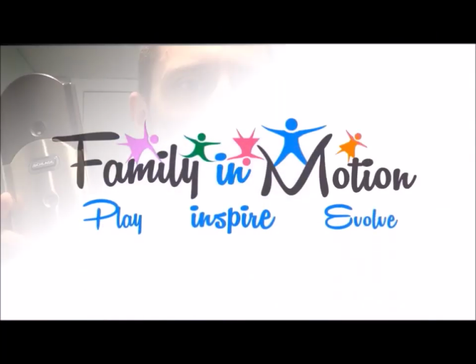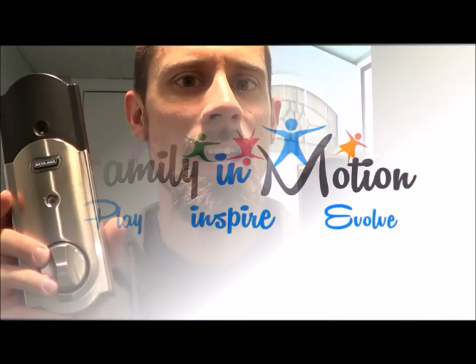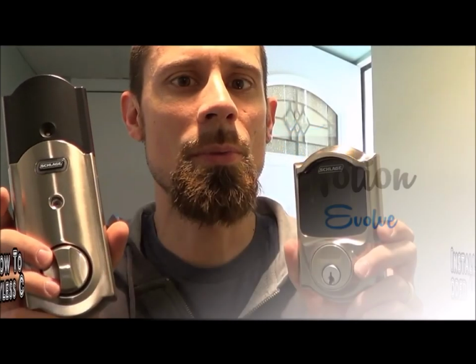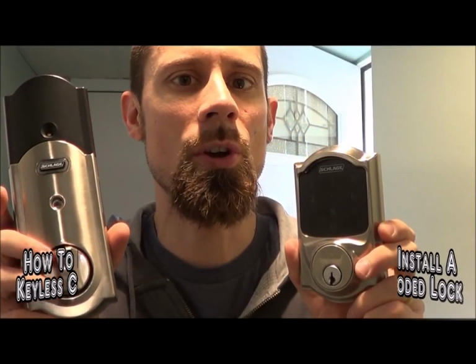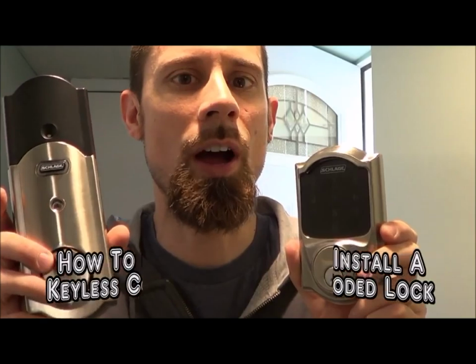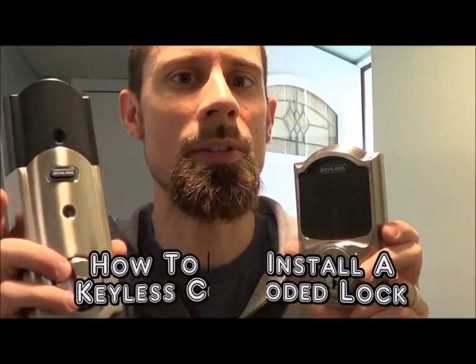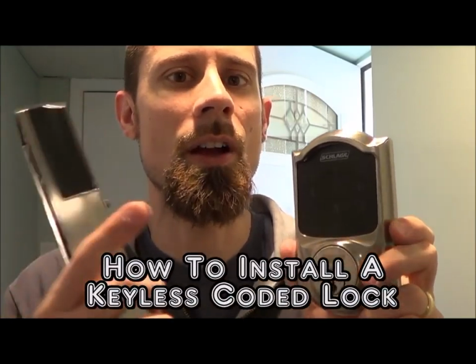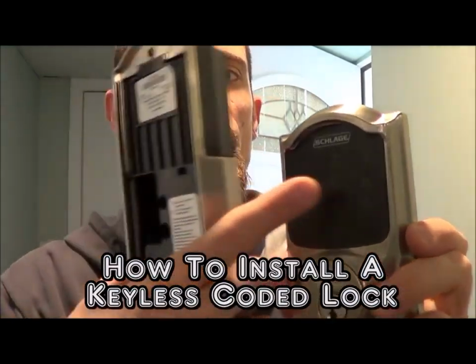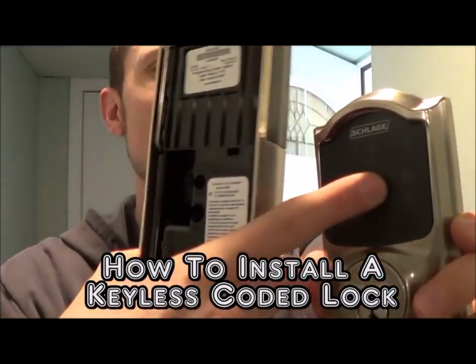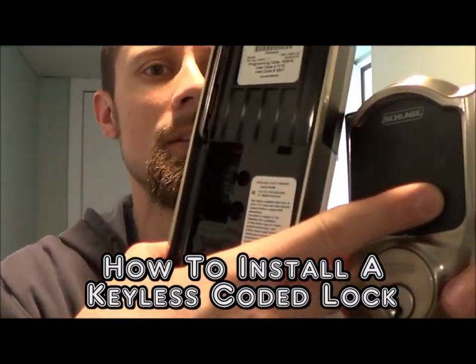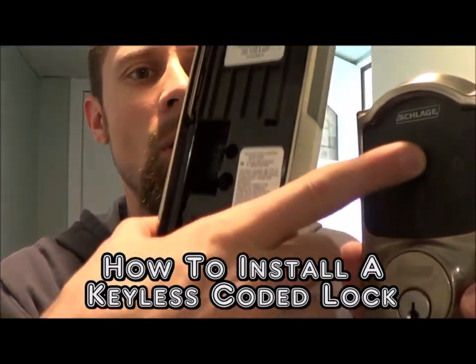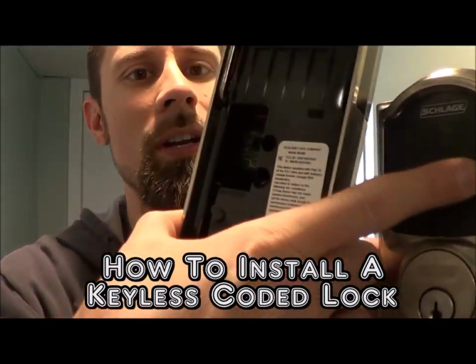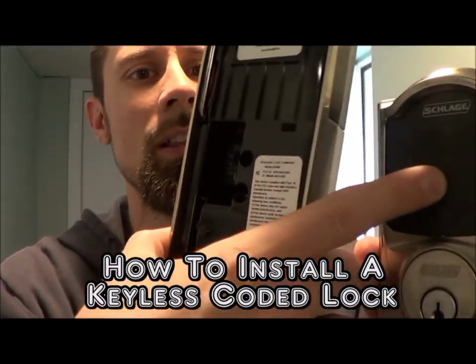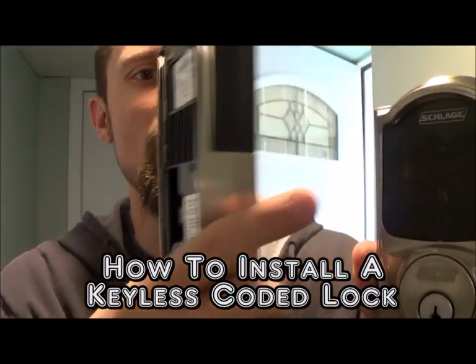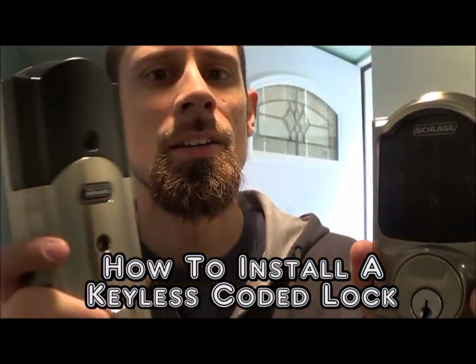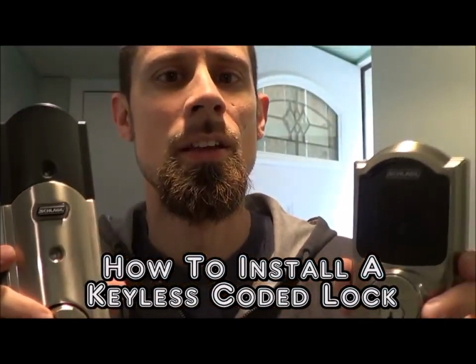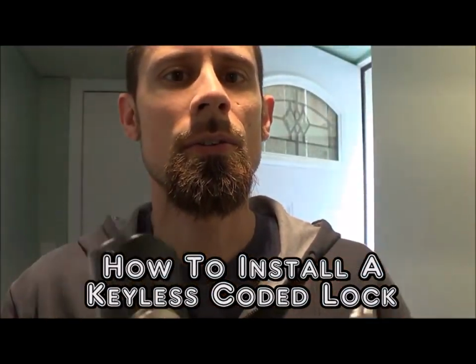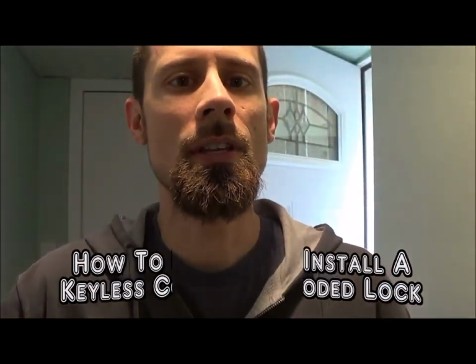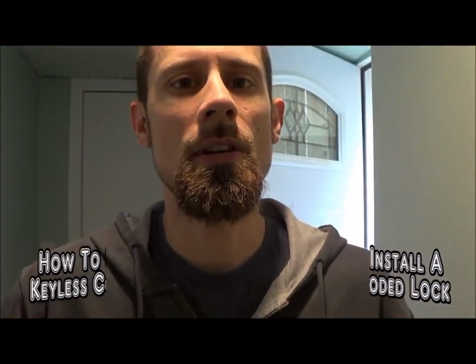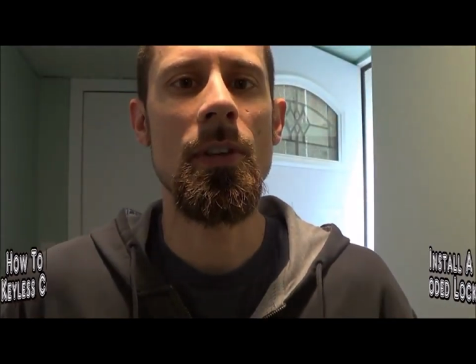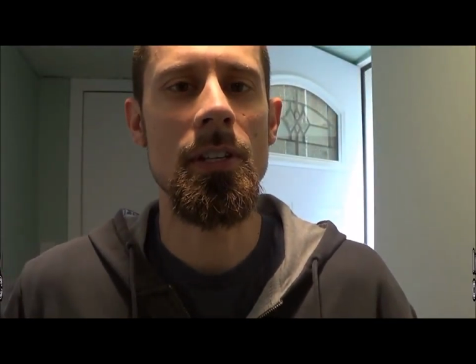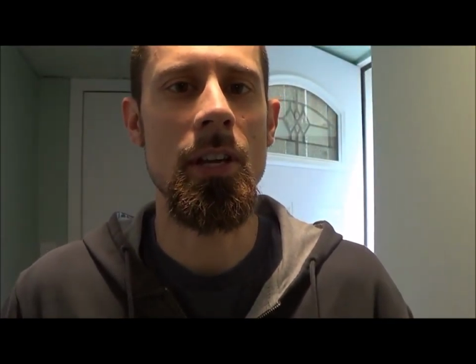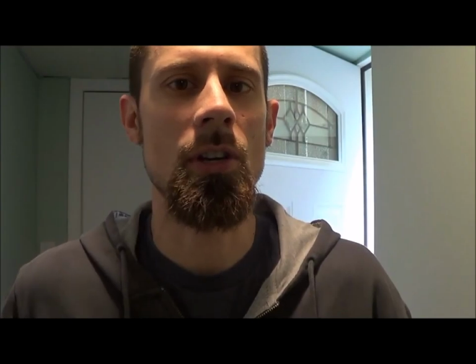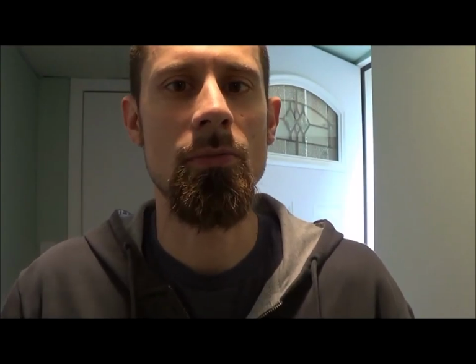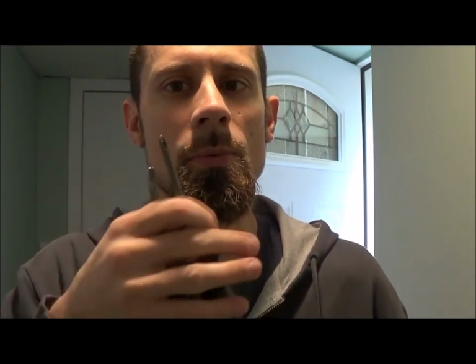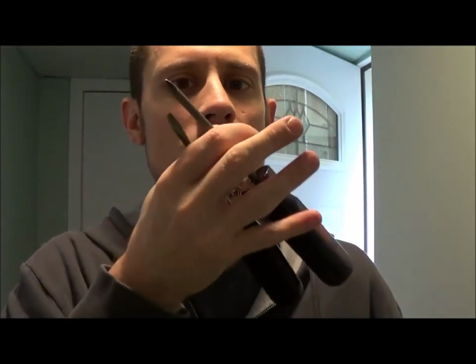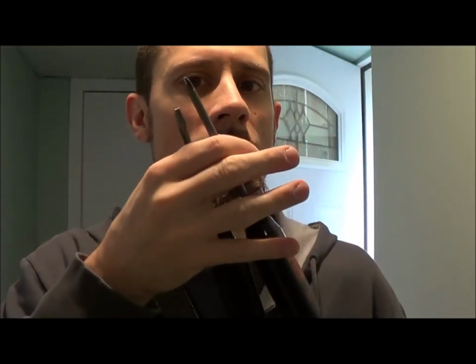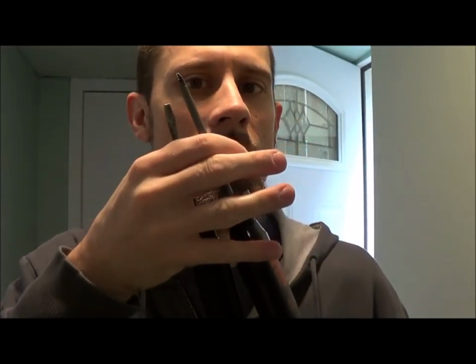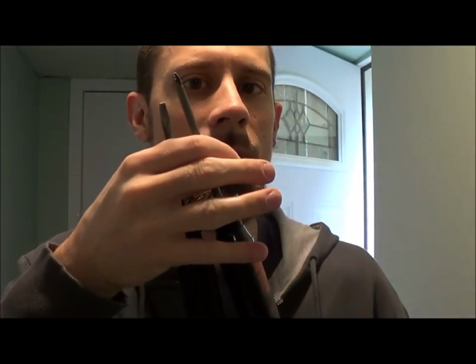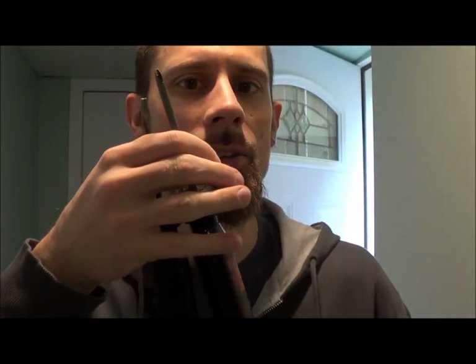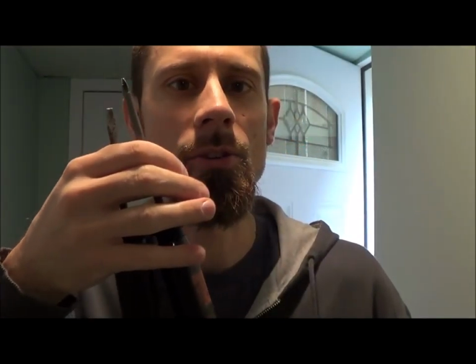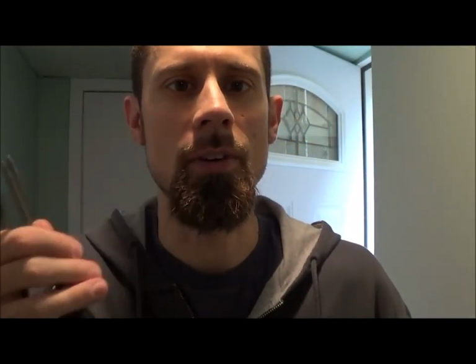Today I'm going to be showing you how to install a keyless coded lock. The only thing that you need for this installation is a Phillips screwdriver and a regular screwdriver.